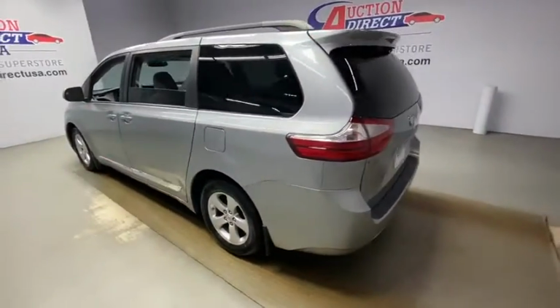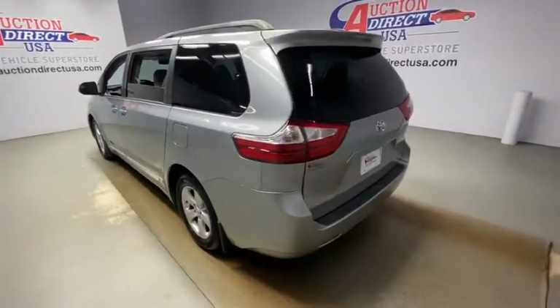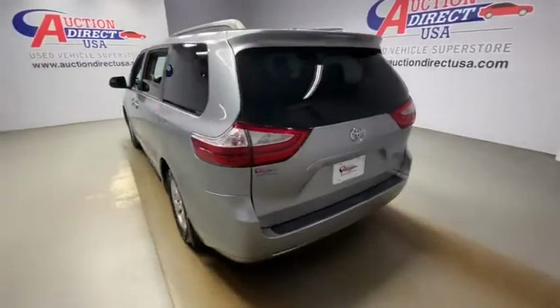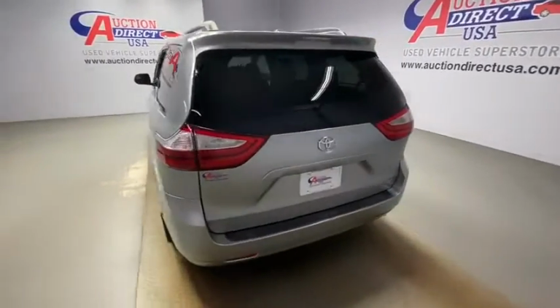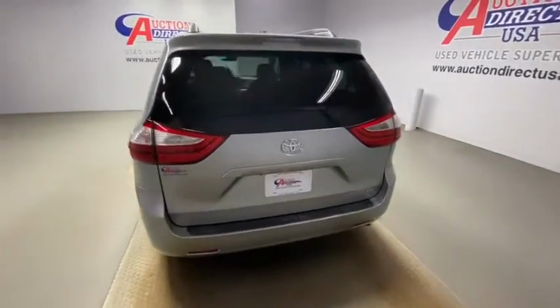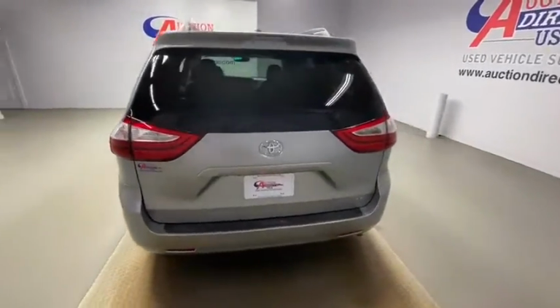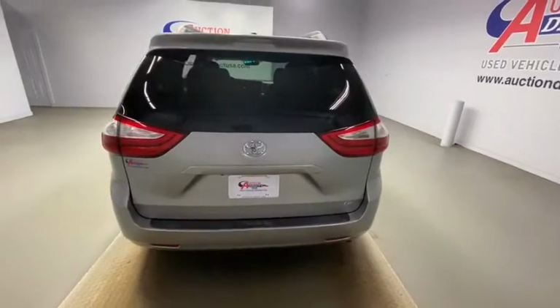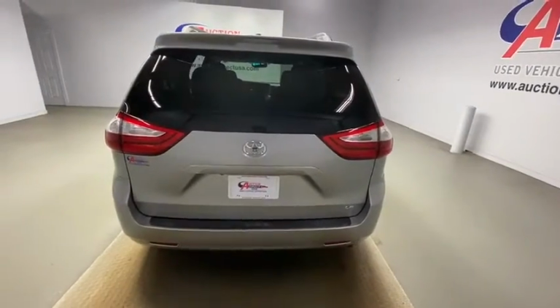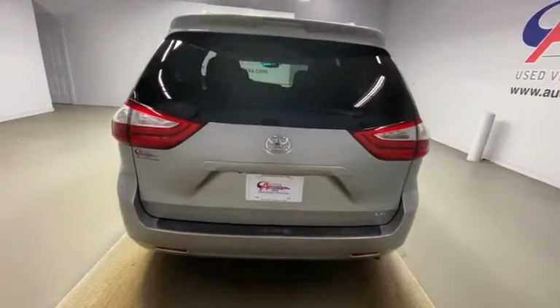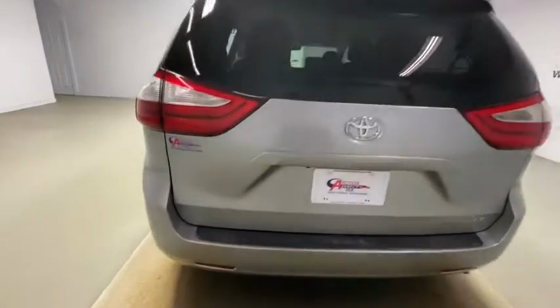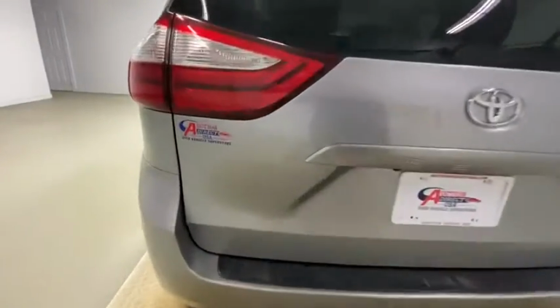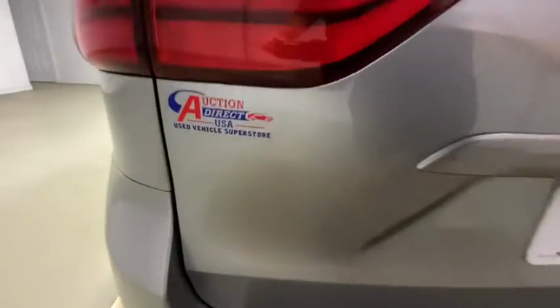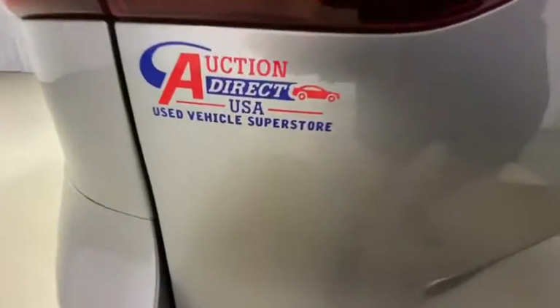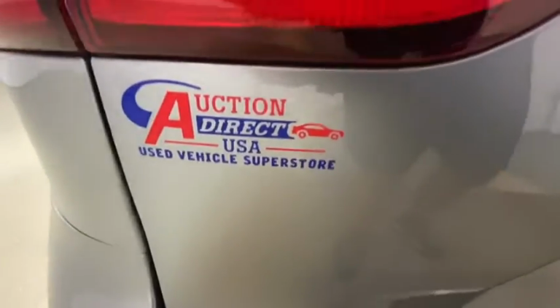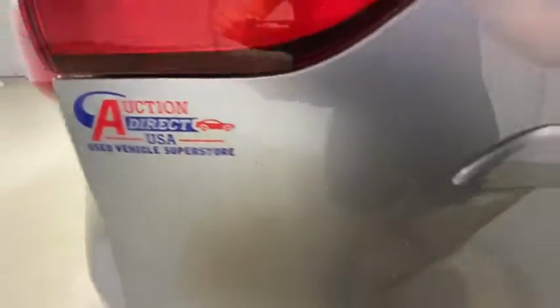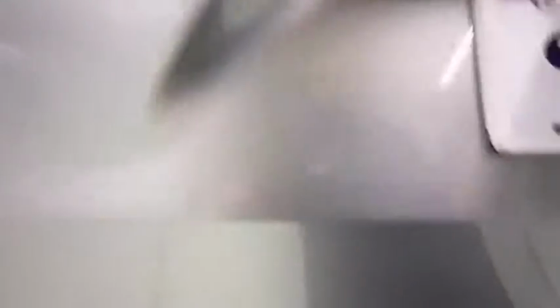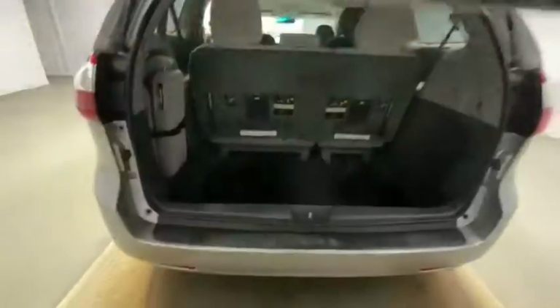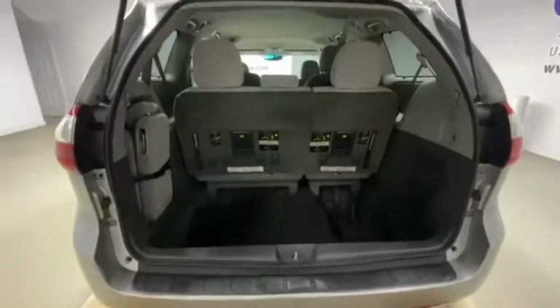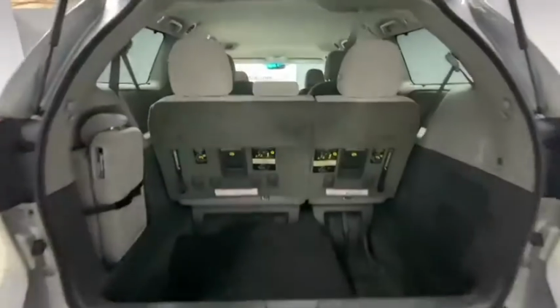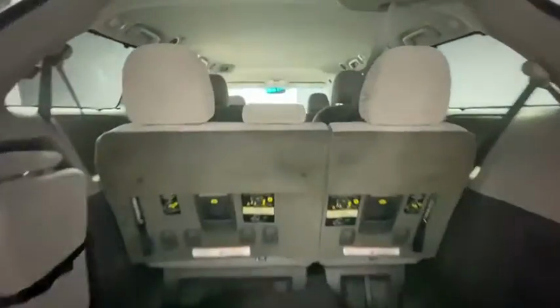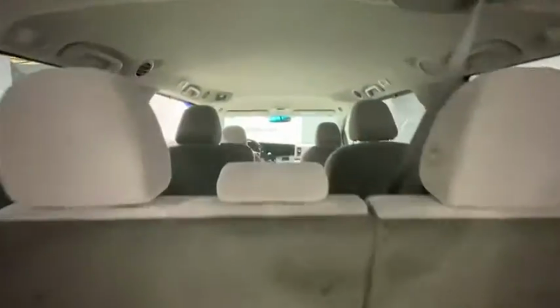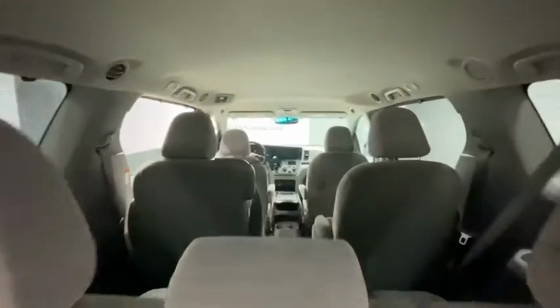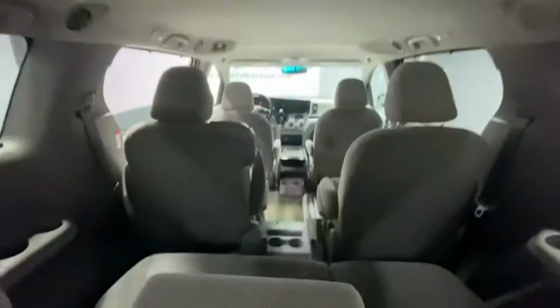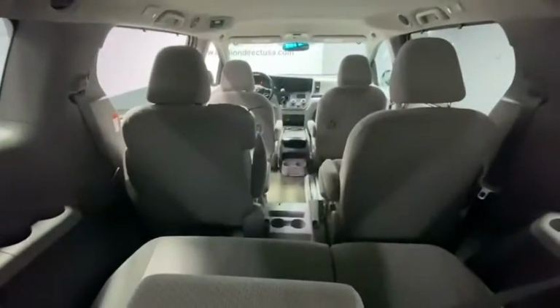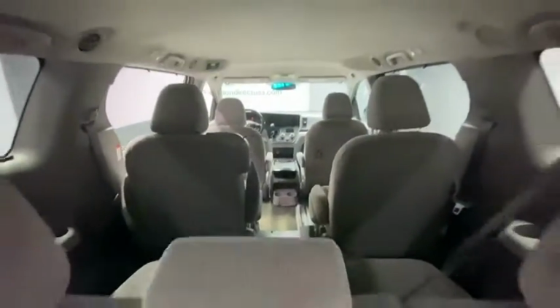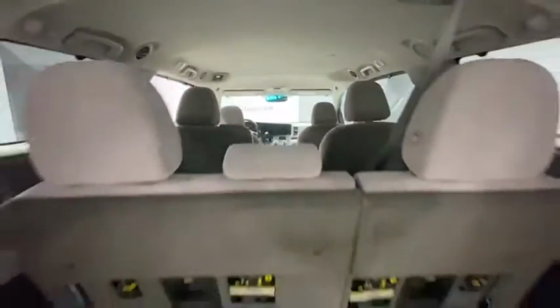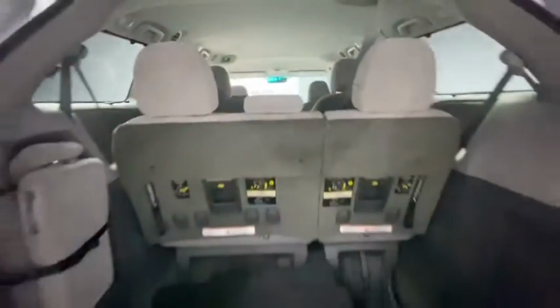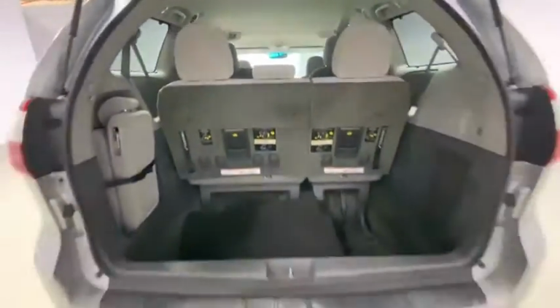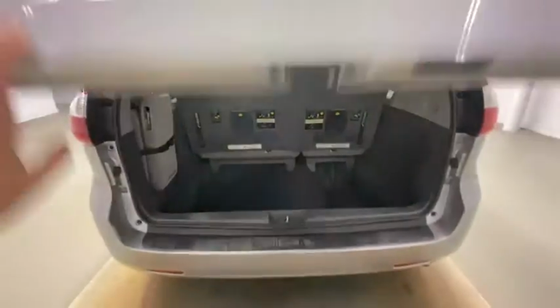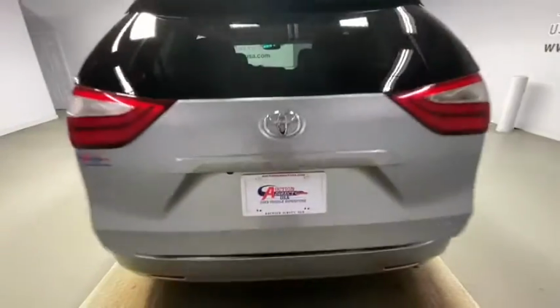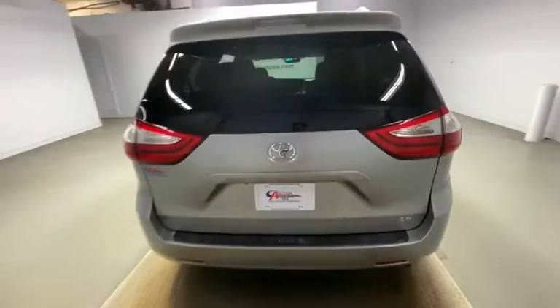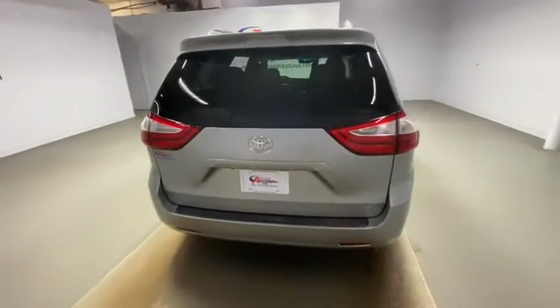Compass, rear window defroster, overhead console, panic alarm, tachometer, brake assist, remote keyless entry, front reading lamp, driver vanity mirror. Take this vehicle for a spin and see why so many shoppers are now proud owners.